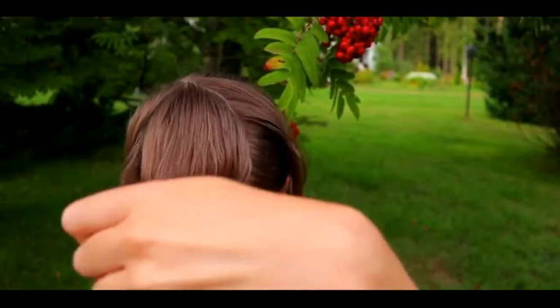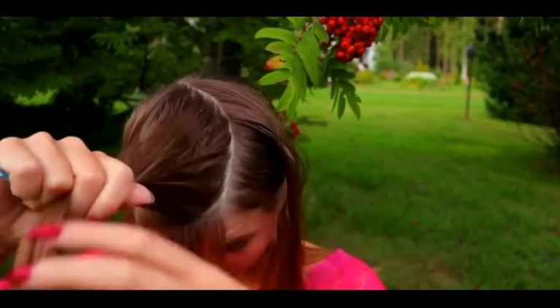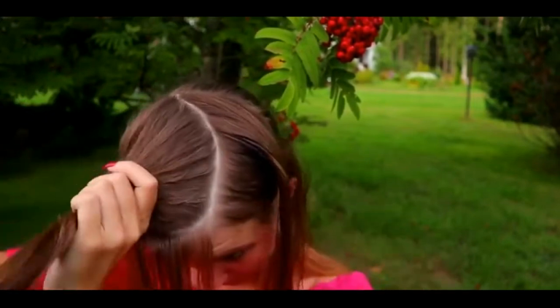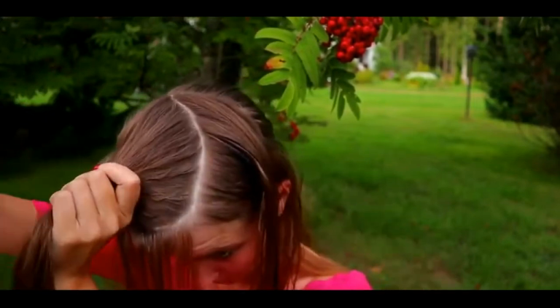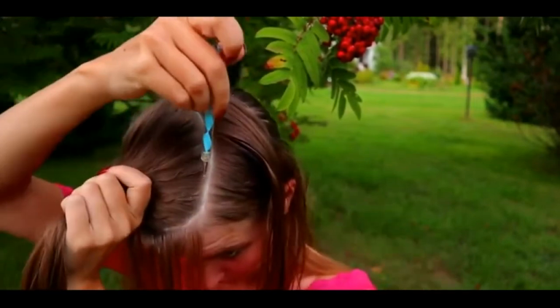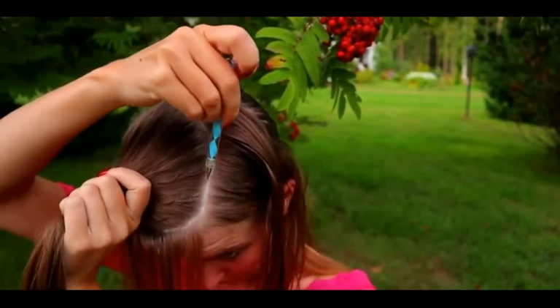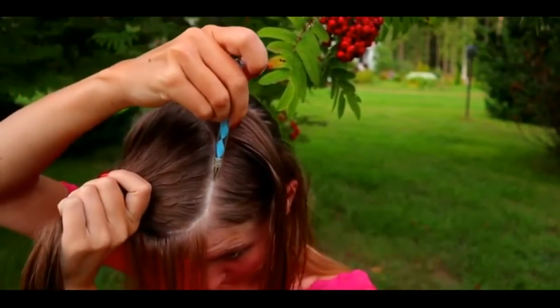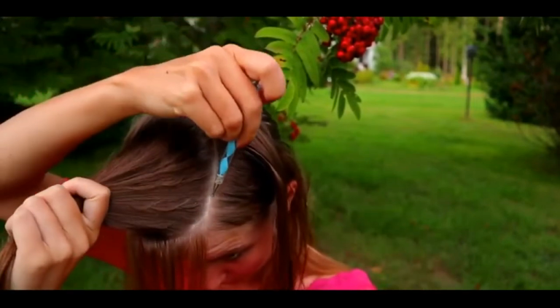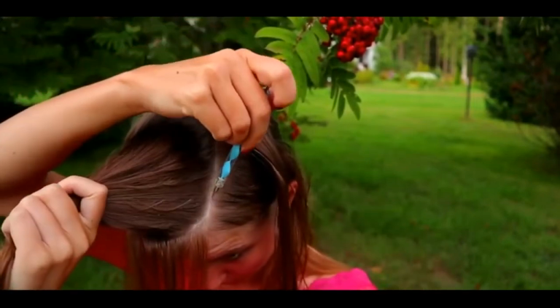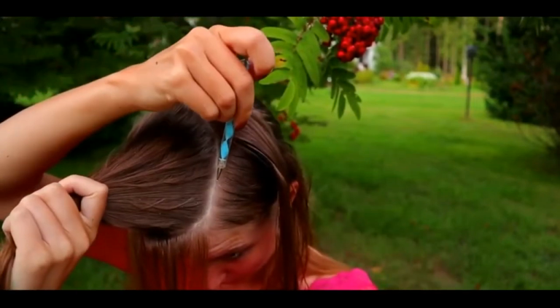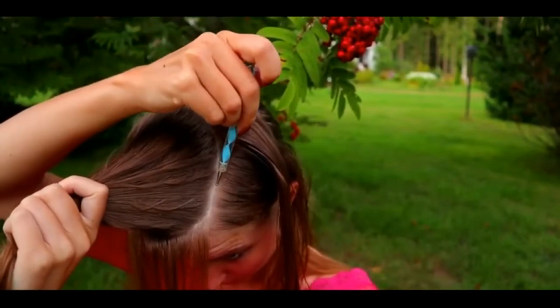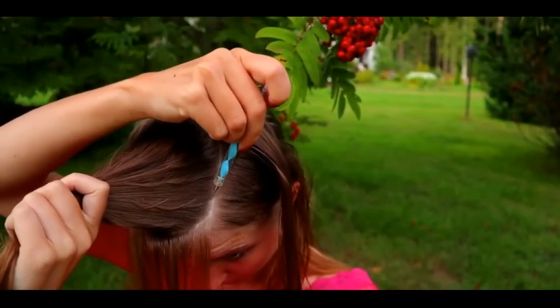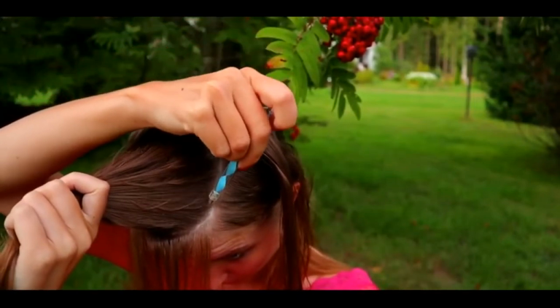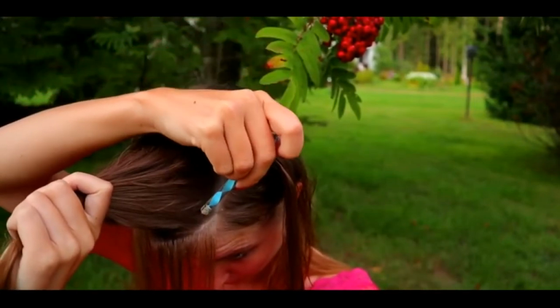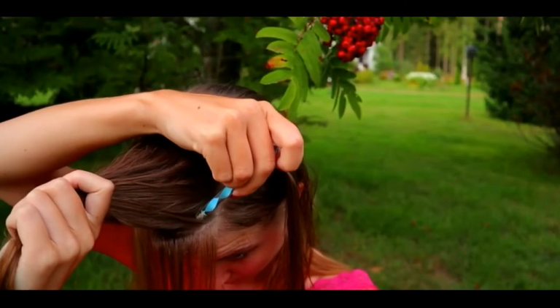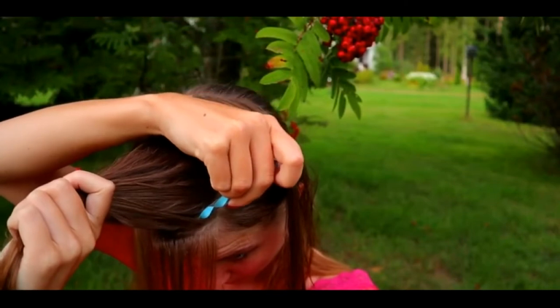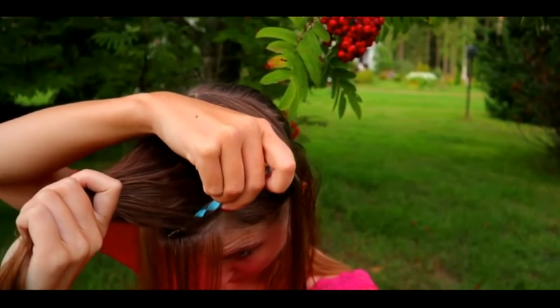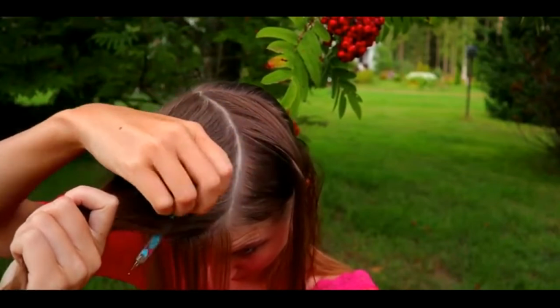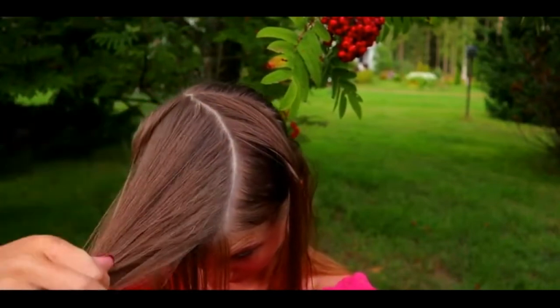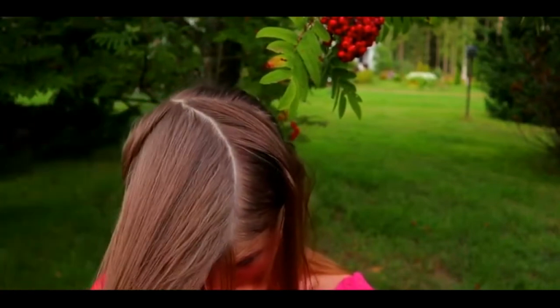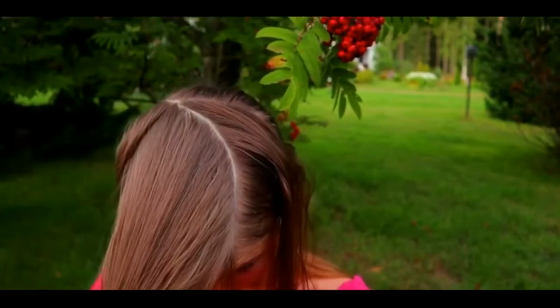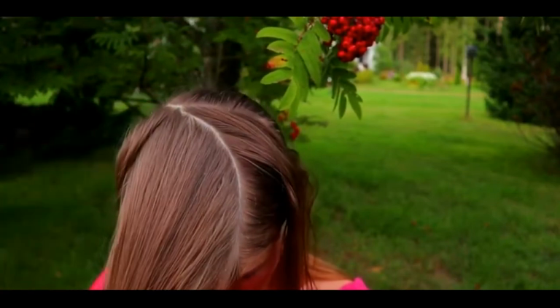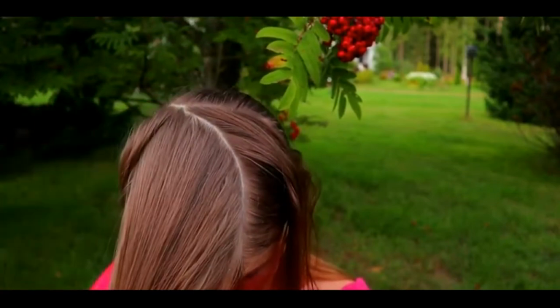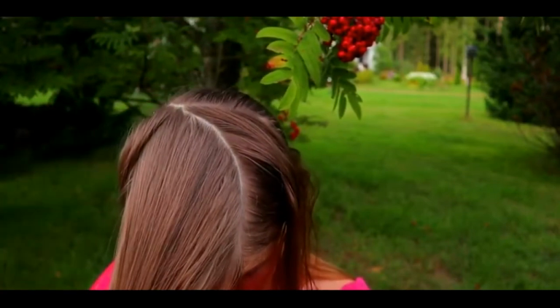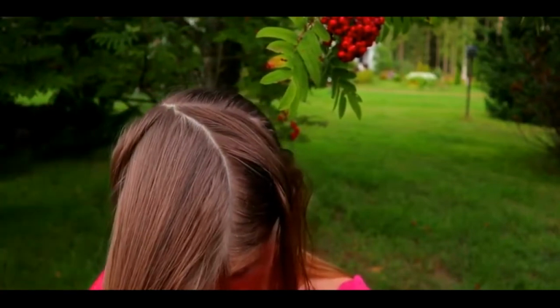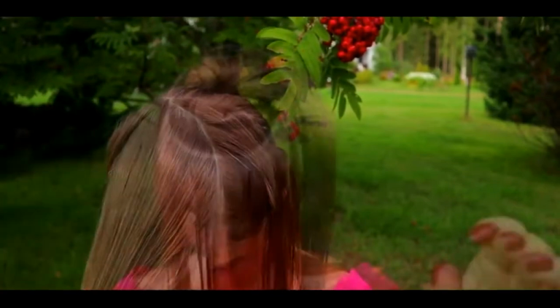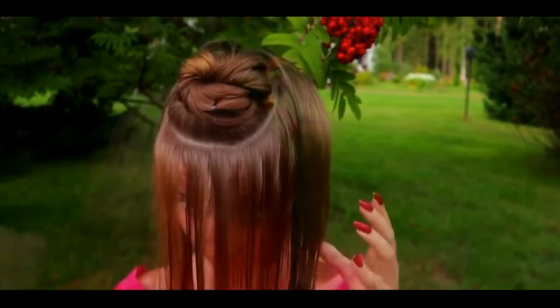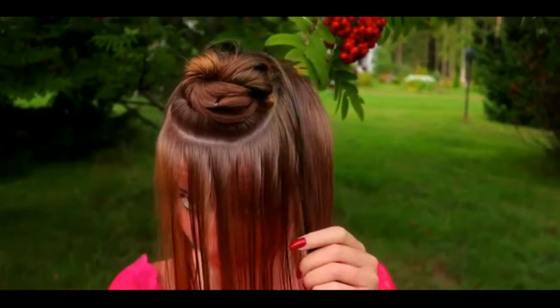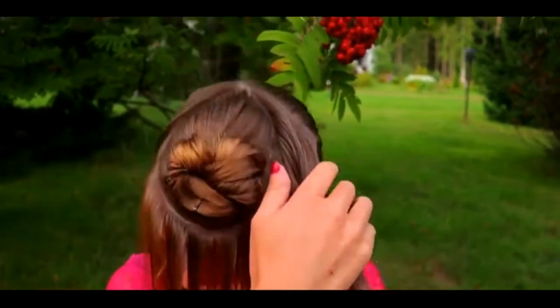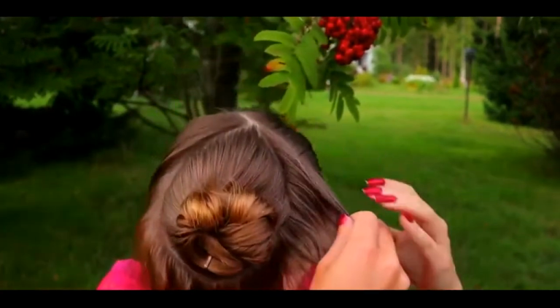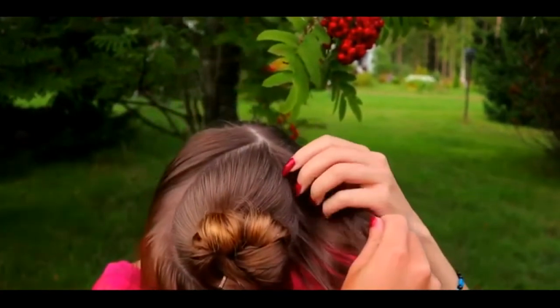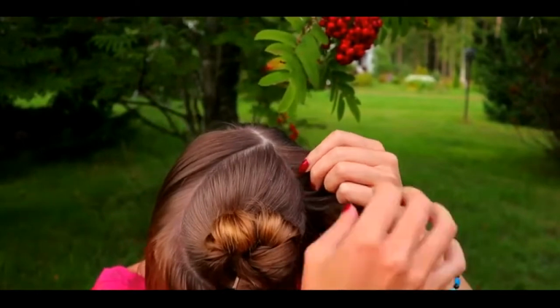Make sure the part line that will stay on the middle is circle-shaped. After that, tie the middle section so it won't be in your way.